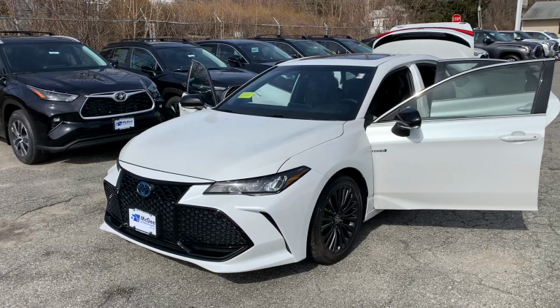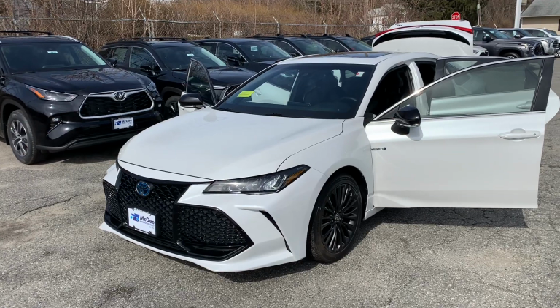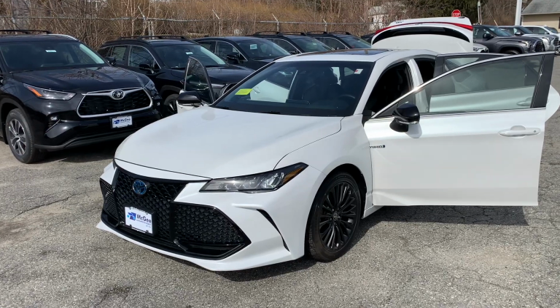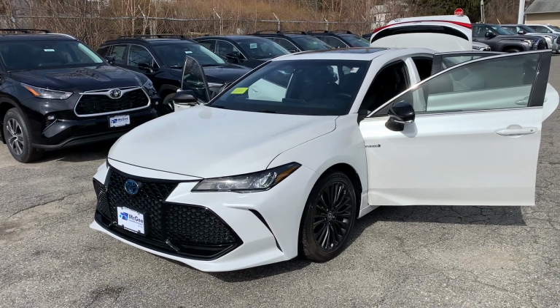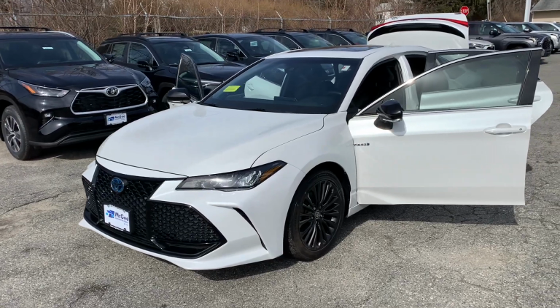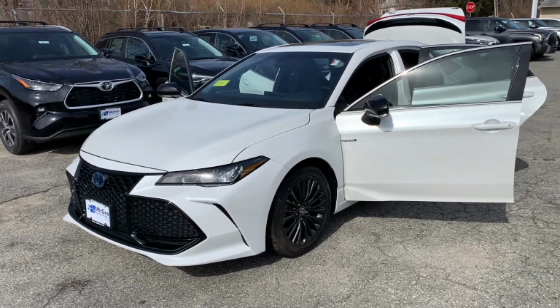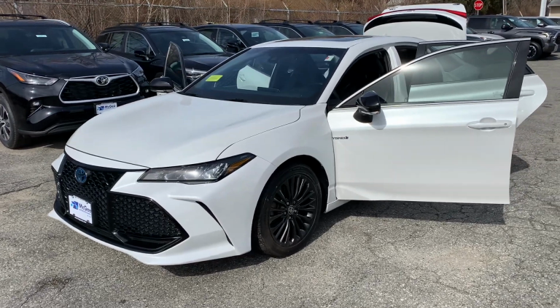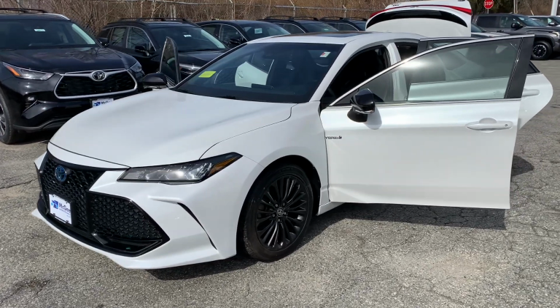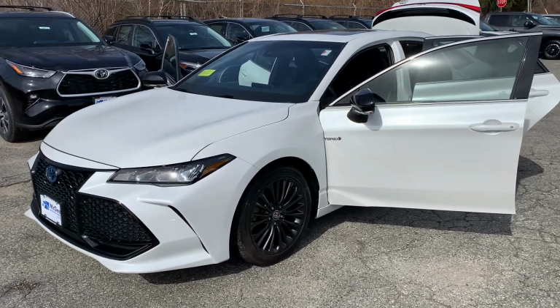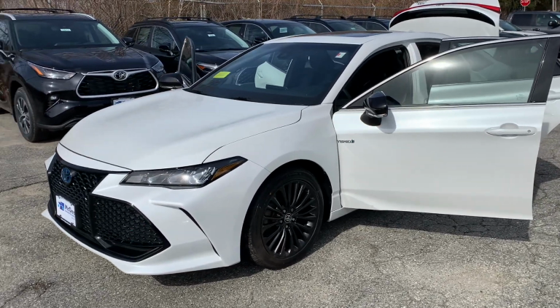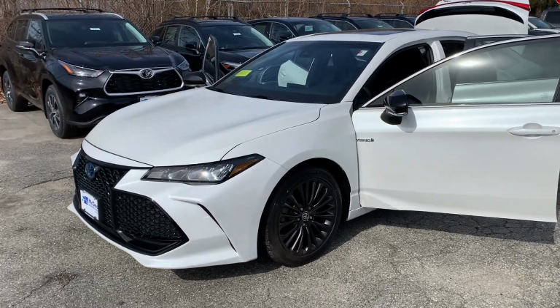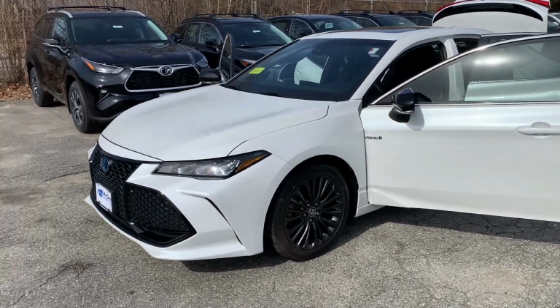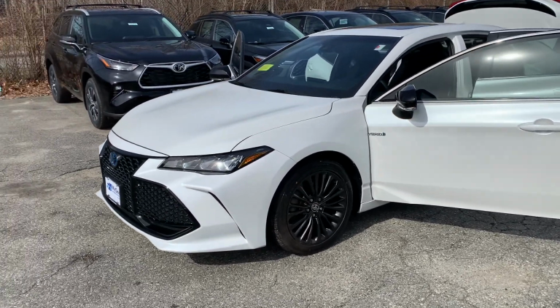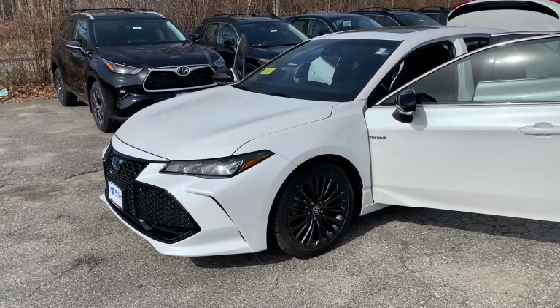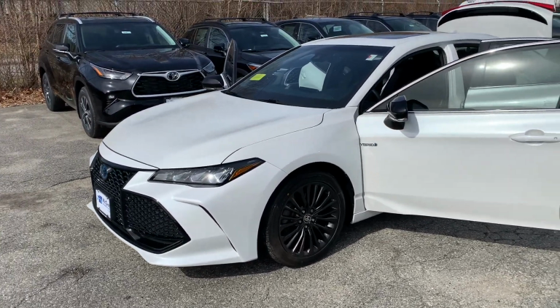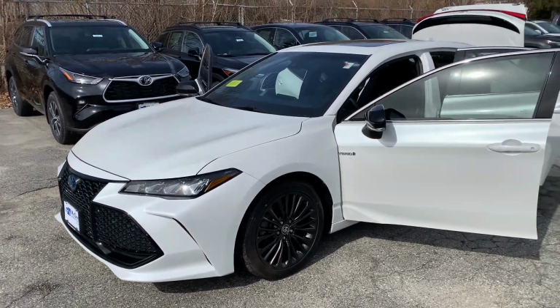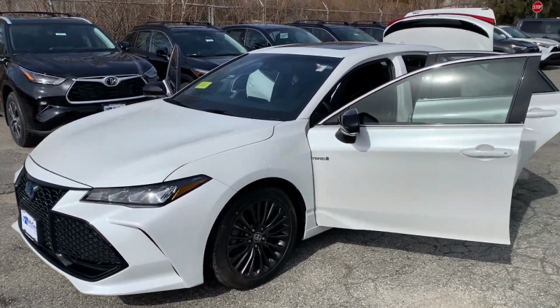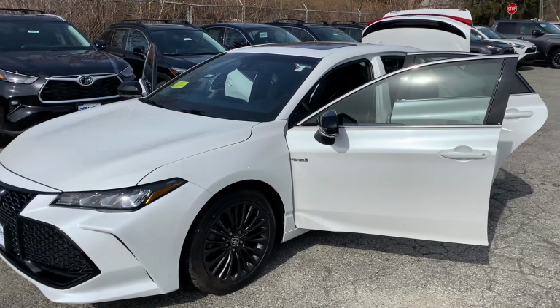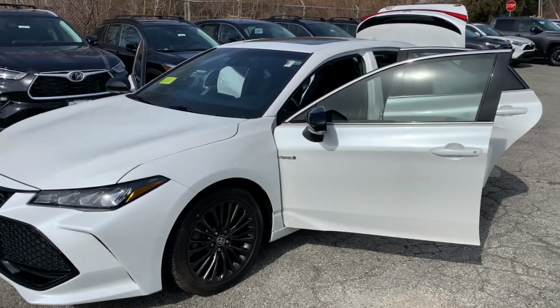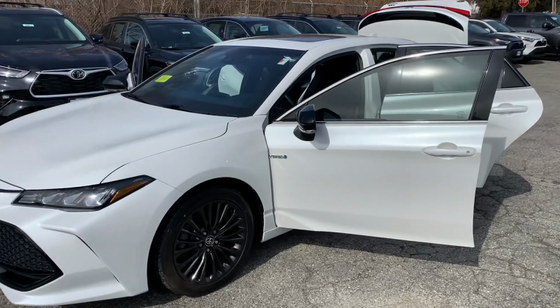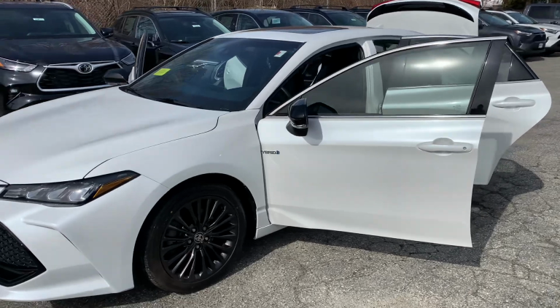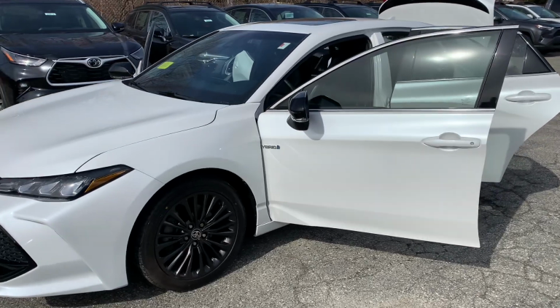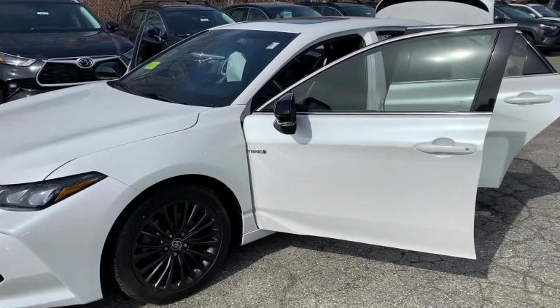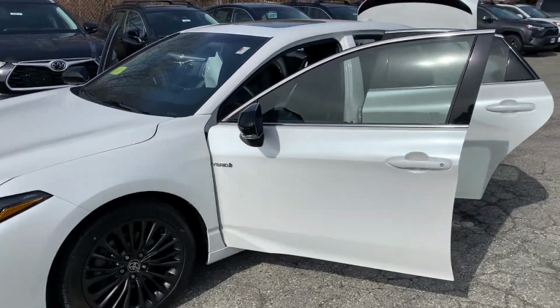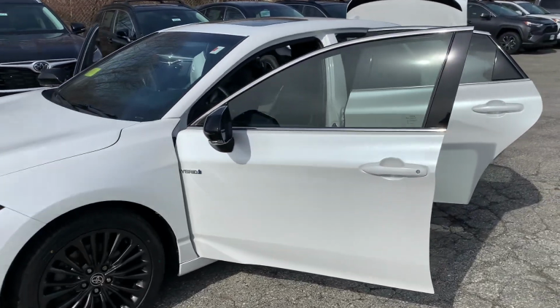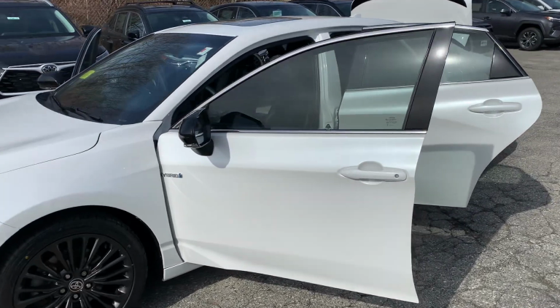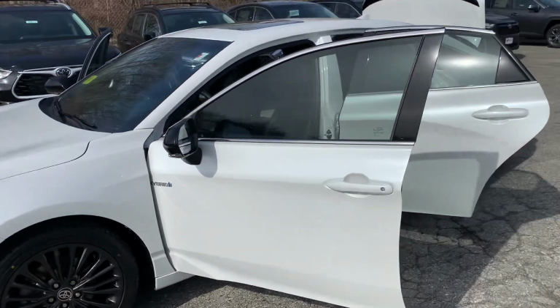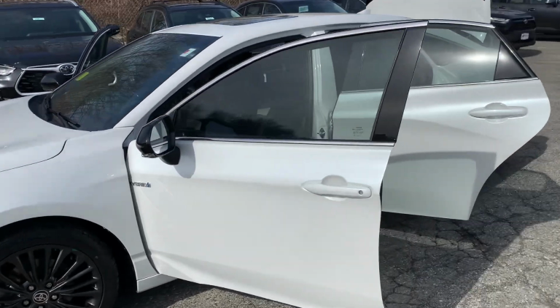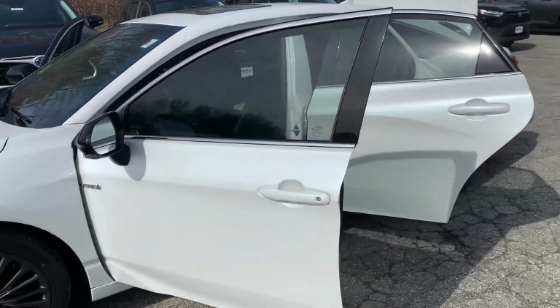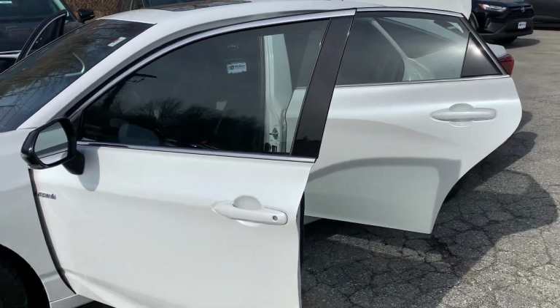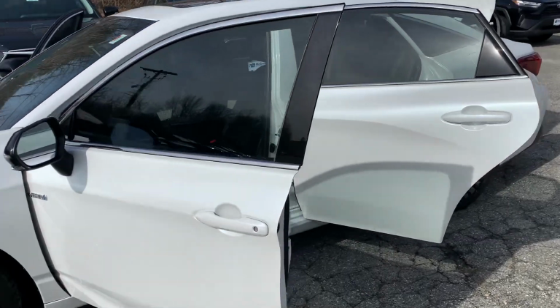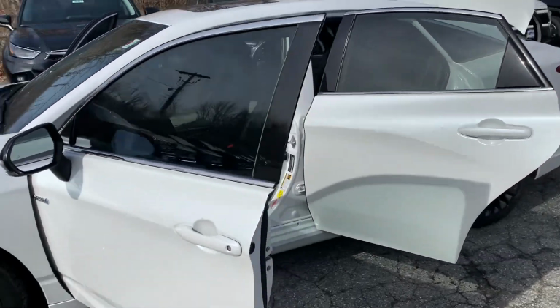Hey Ryan, this is Berto from McGee Toyota of Dudley. I hope all is well. Sending you a quick video walk around of the Toyota Avalon Hybrid that you inquired about.